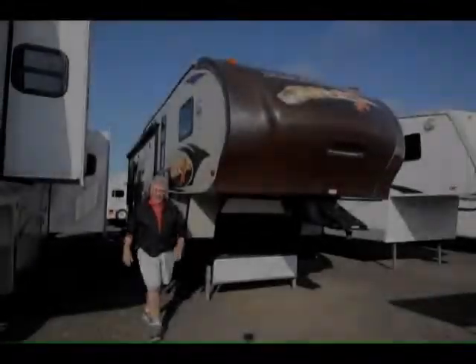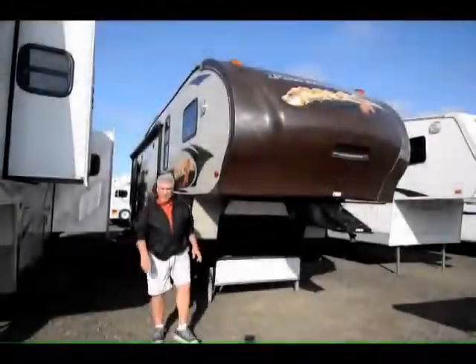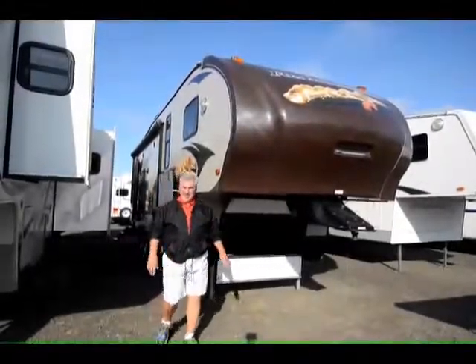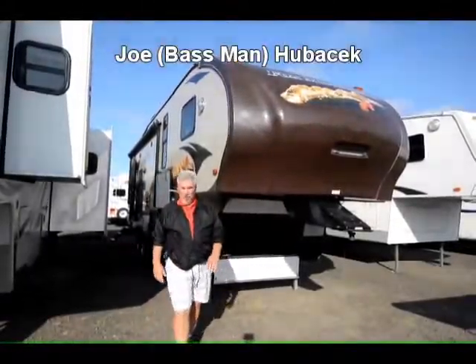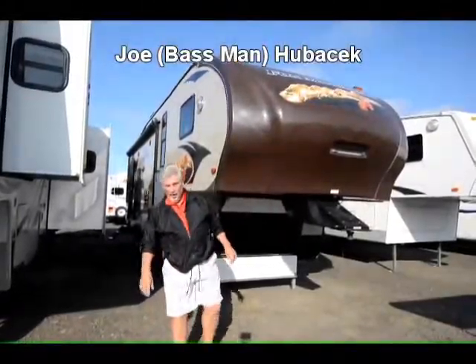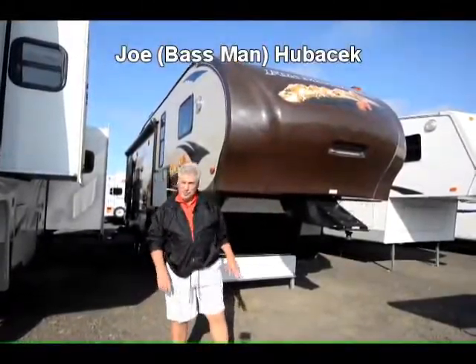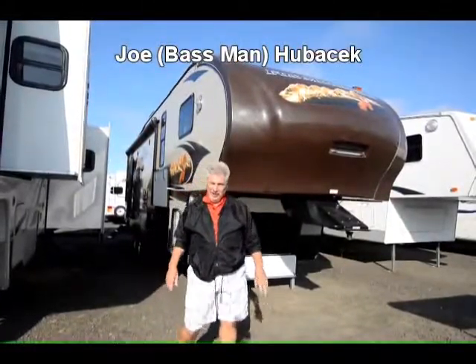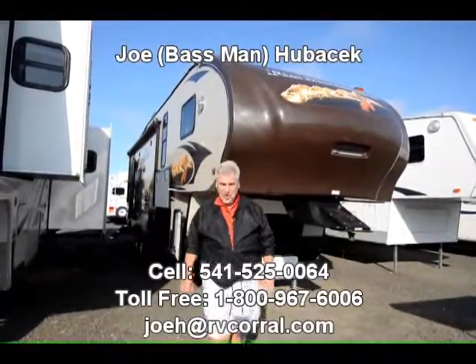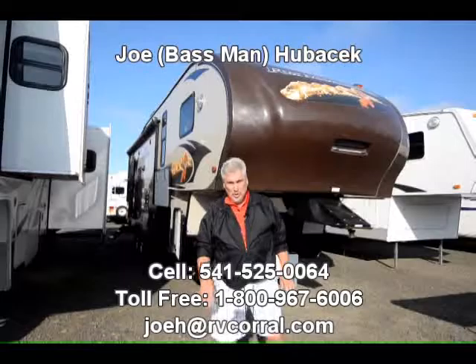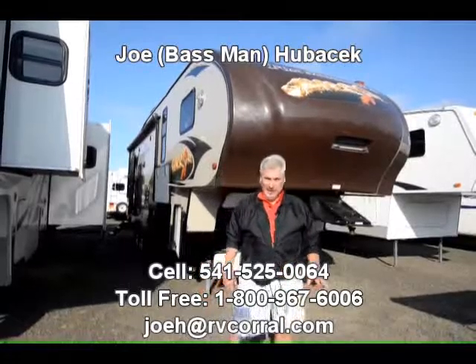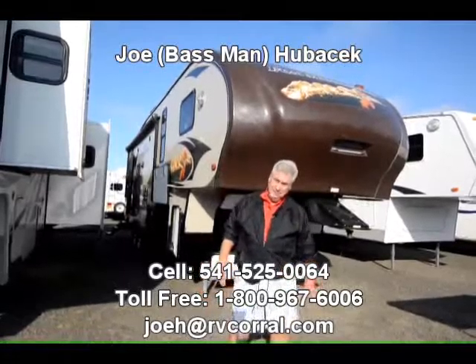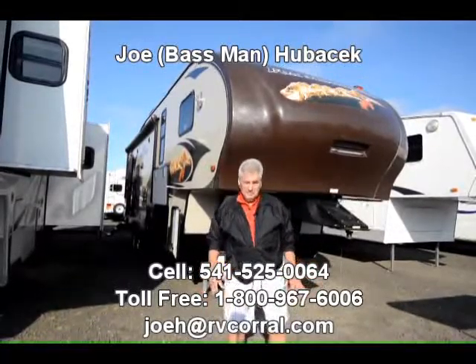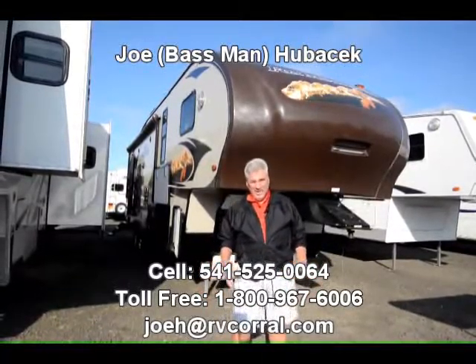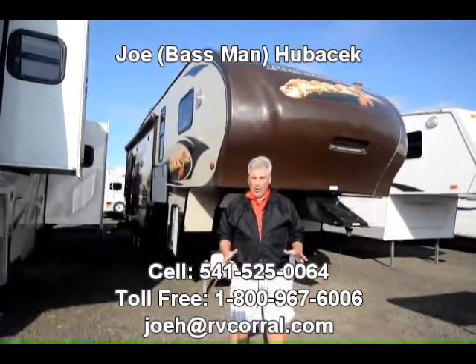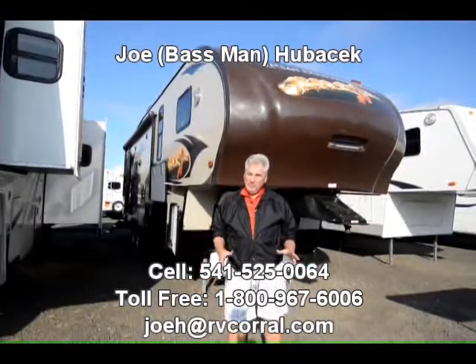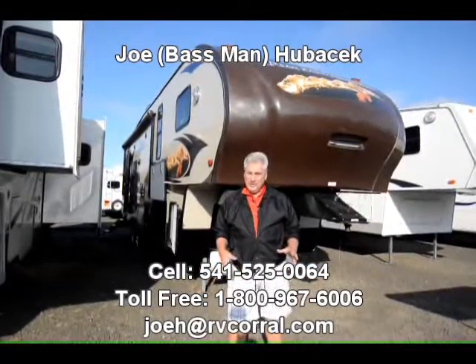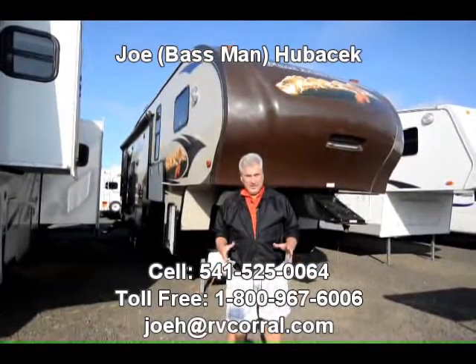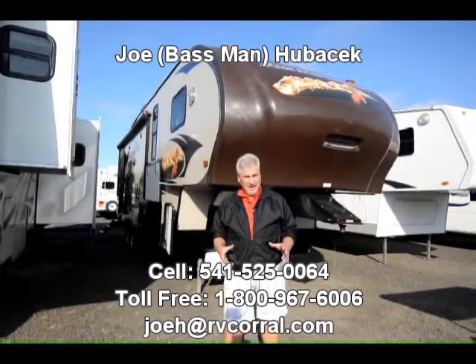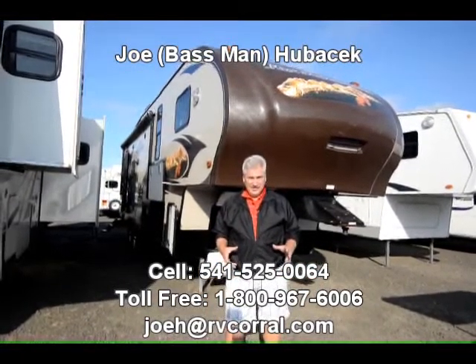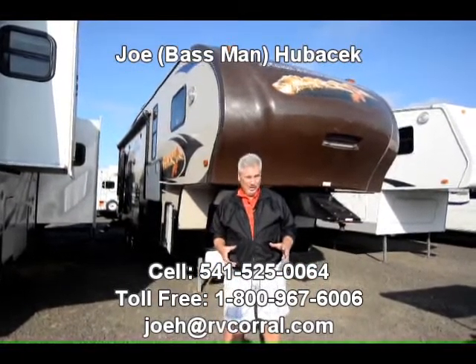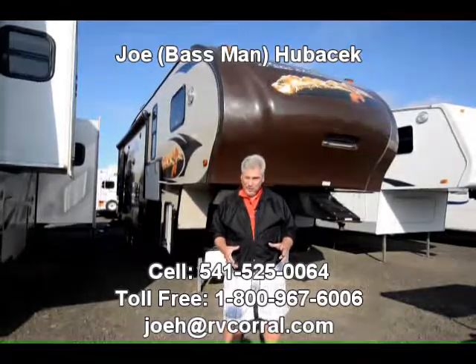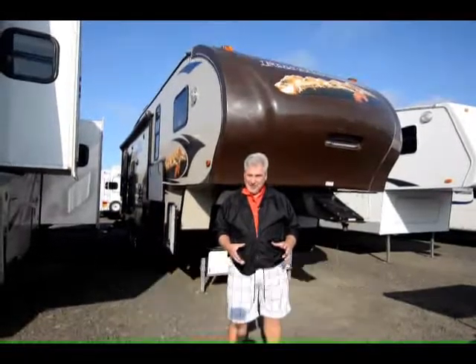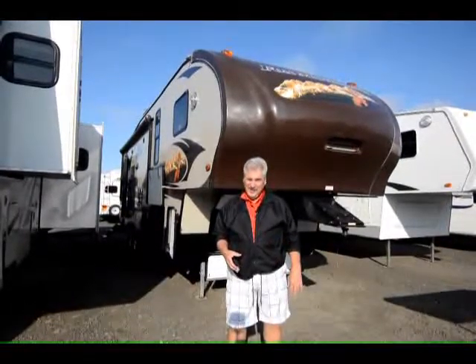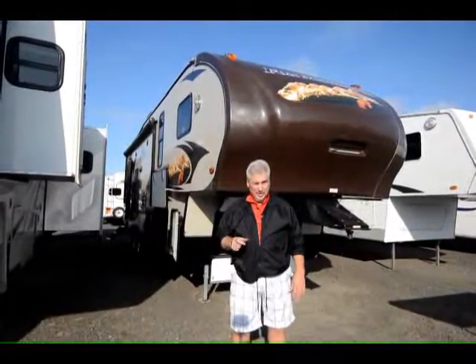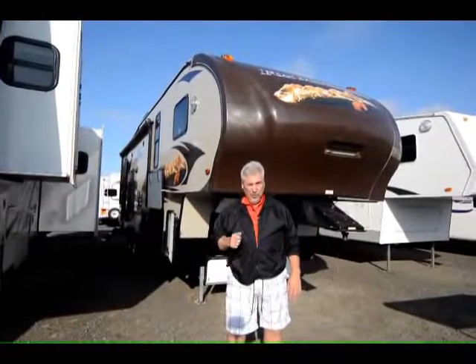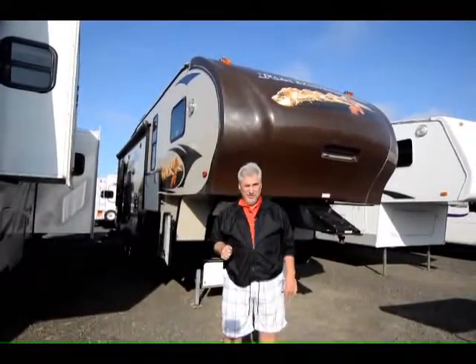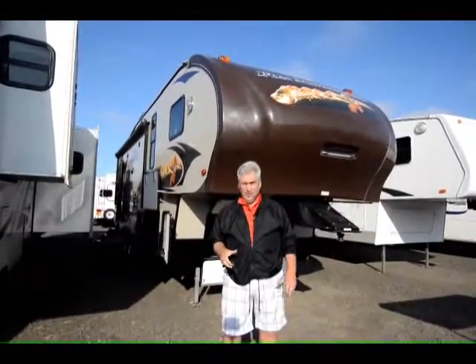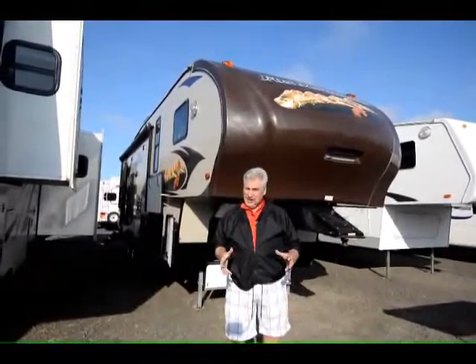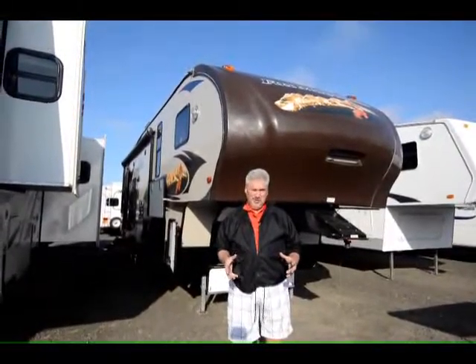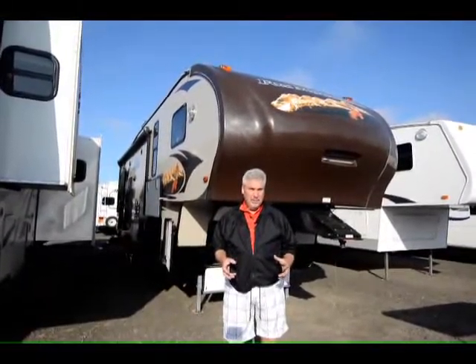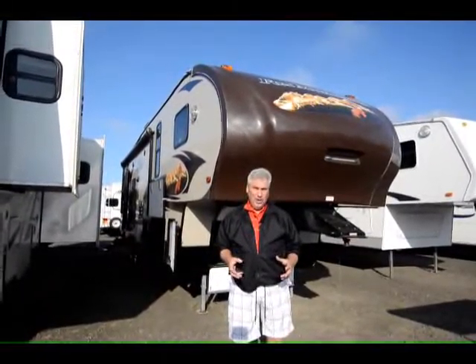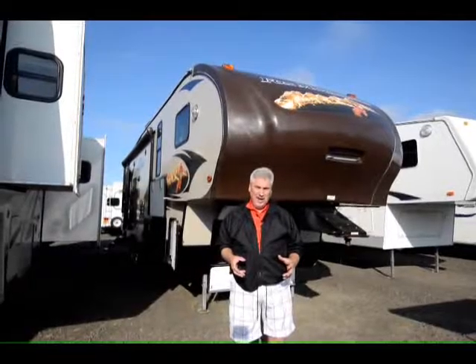Hi, this is Joe Bass with the RV Corral in Eugene, Oregon. Beautiful day, beginning of October. Everybody's thinking about doing a little winter camping, so you need a four-season coach — something that's going to keep you warm in the wintertime.